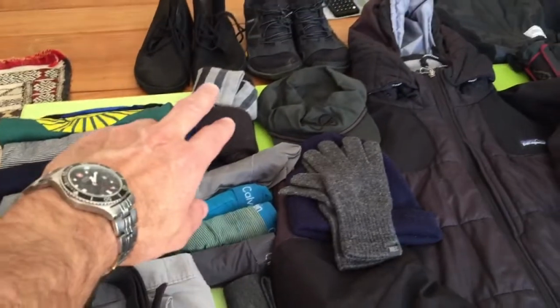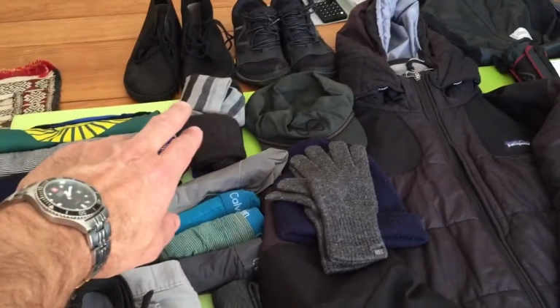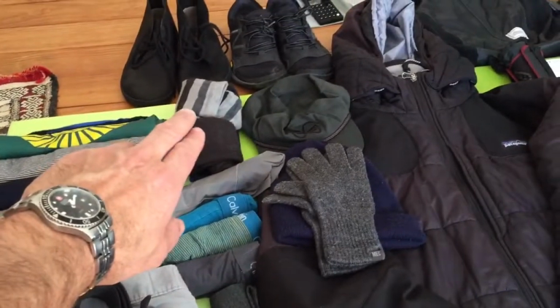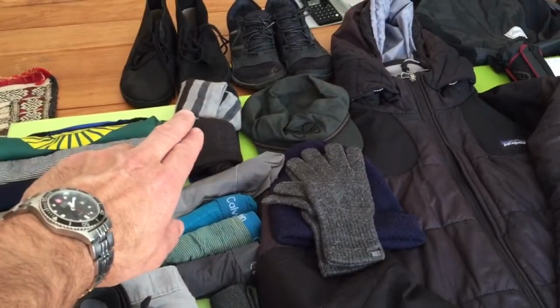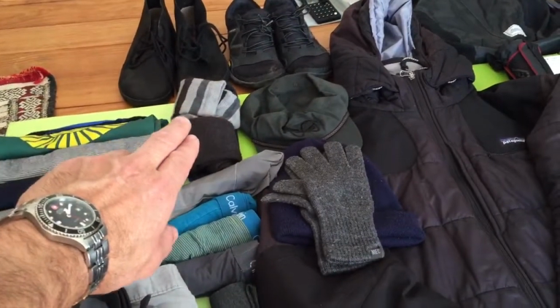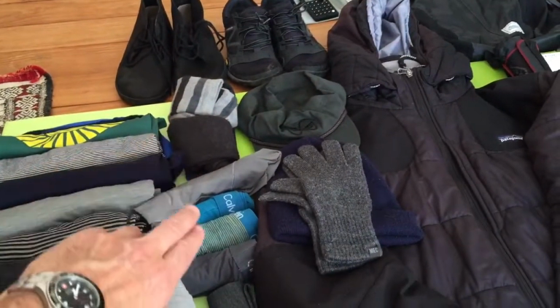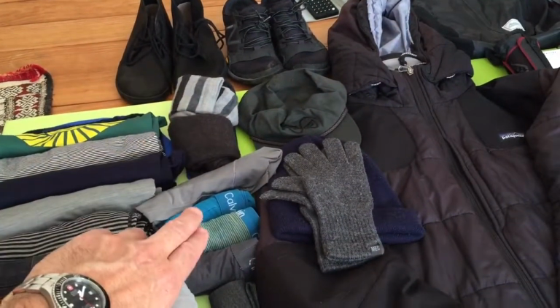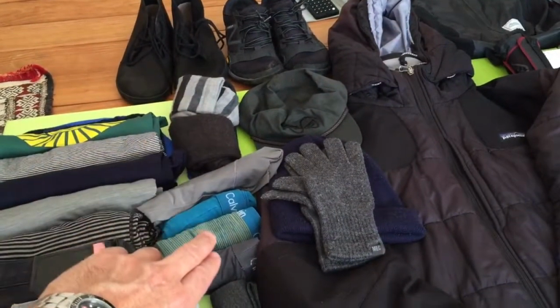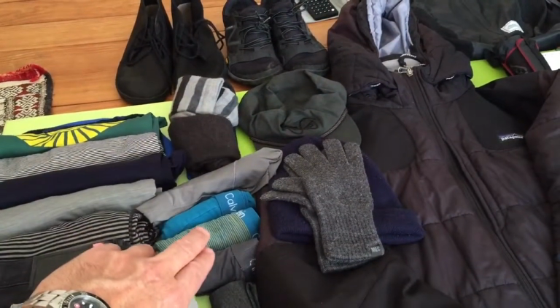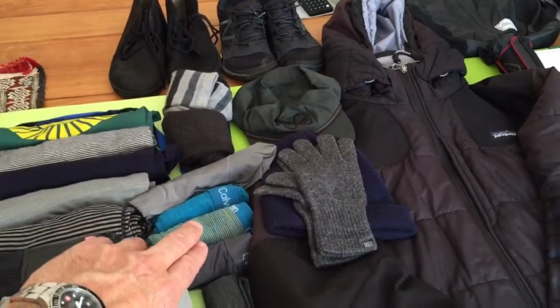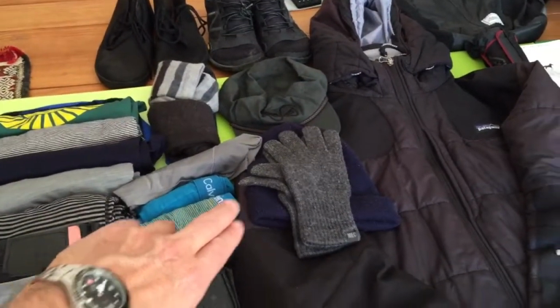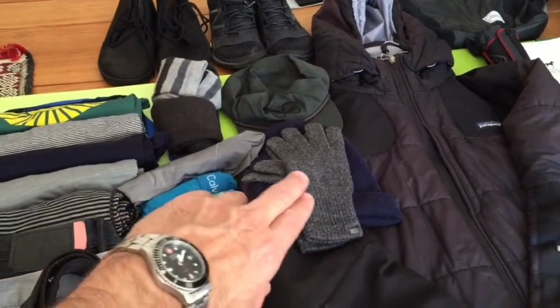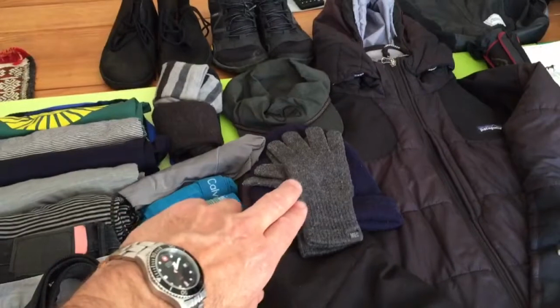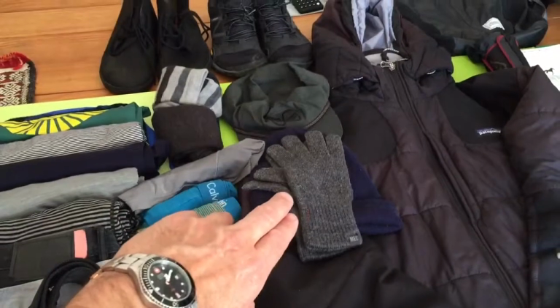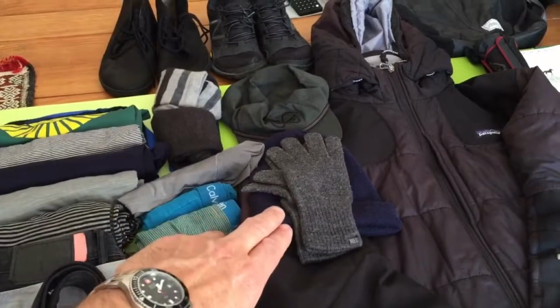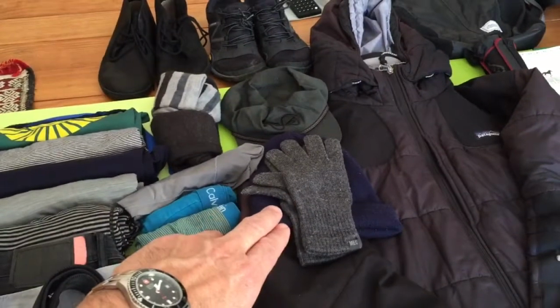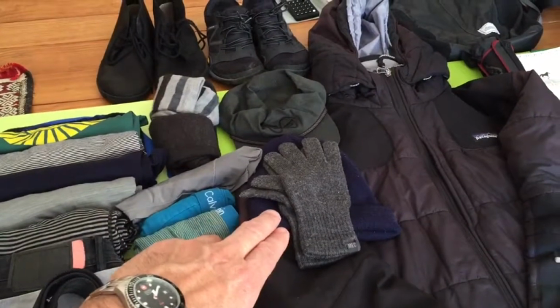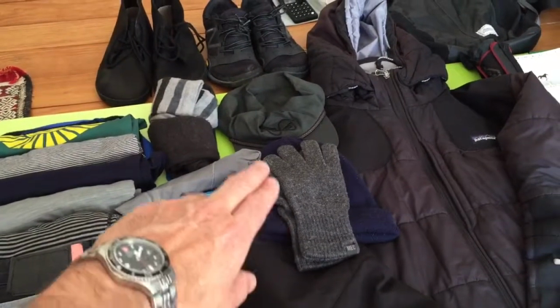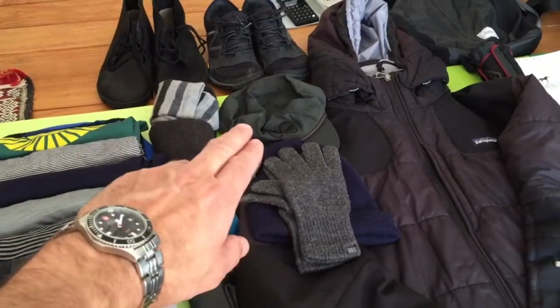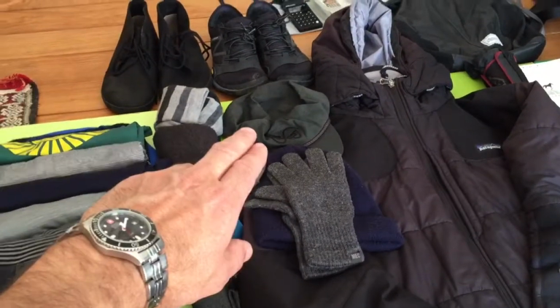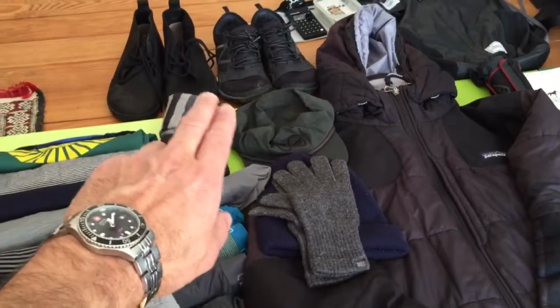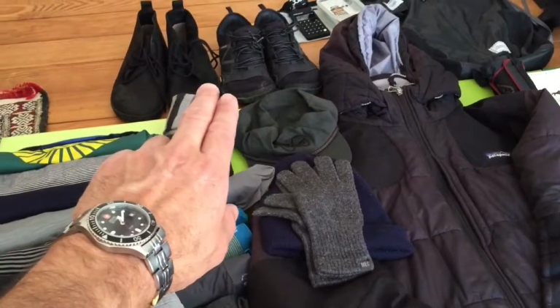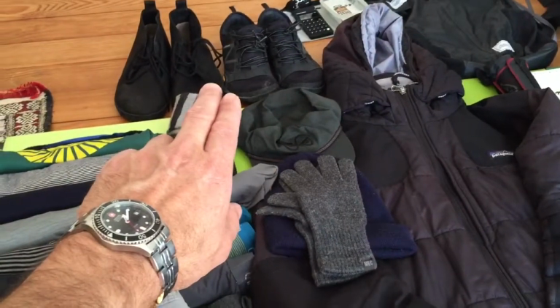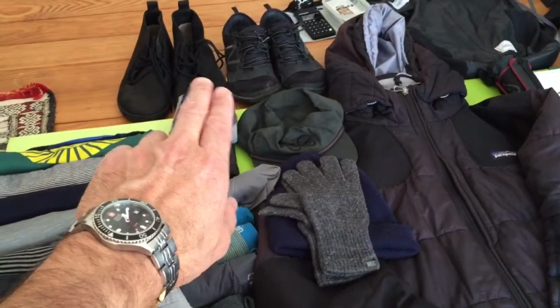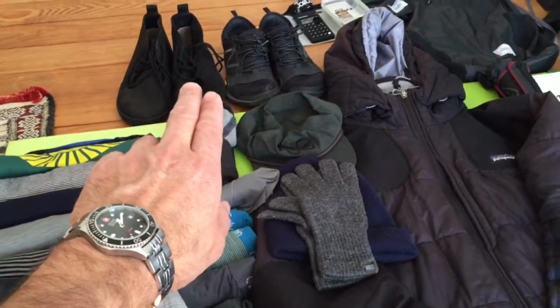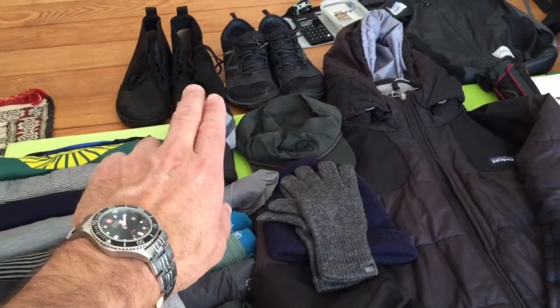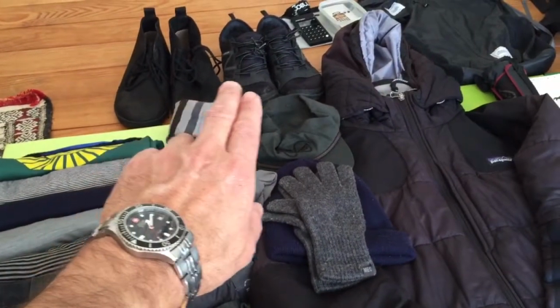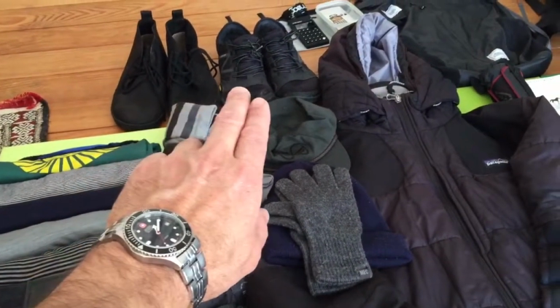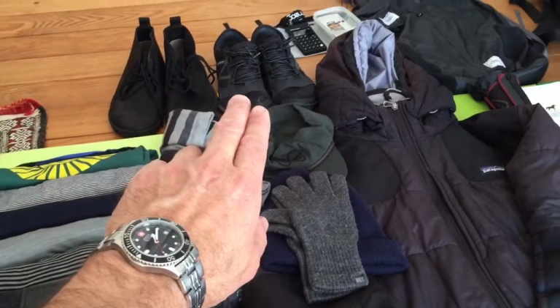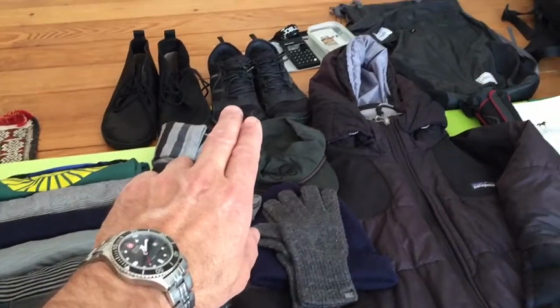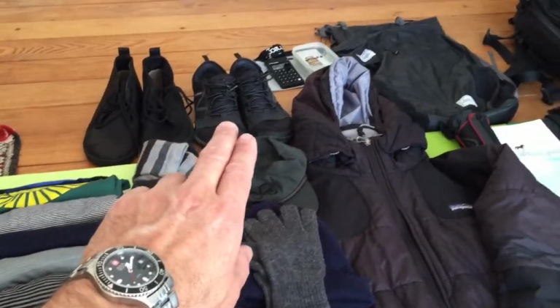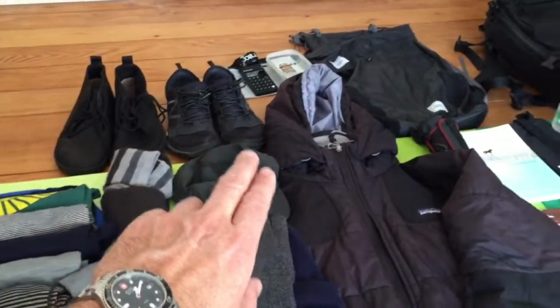Two pairs of merino socks, four pairs of underwear, merino gloves, knit hat, cap, Vivo Barefoots, and New Balance Minimus.